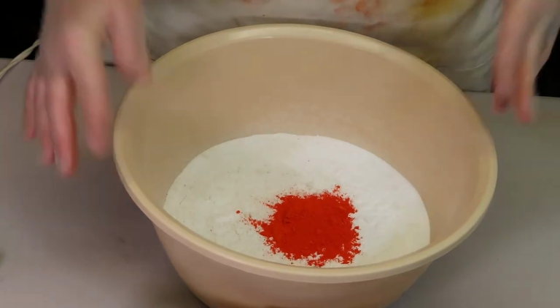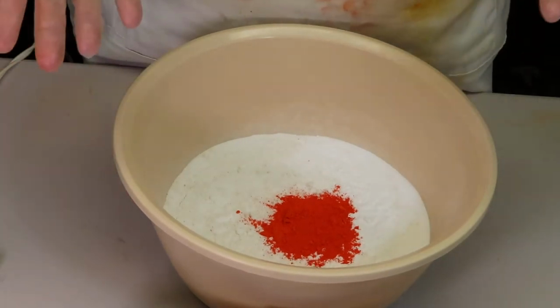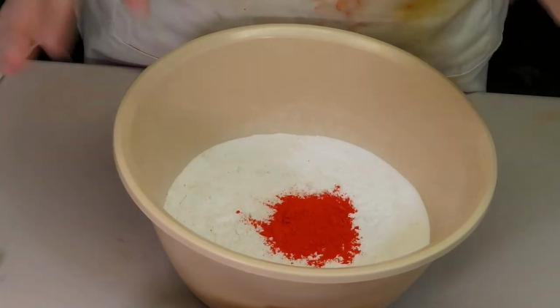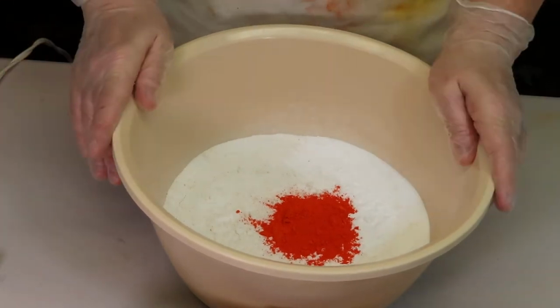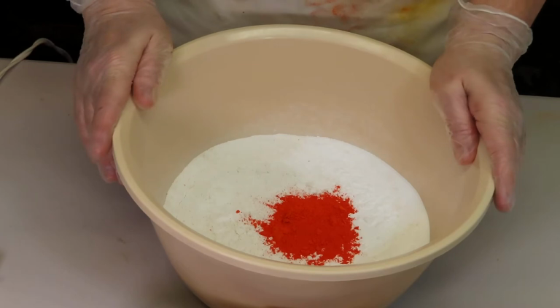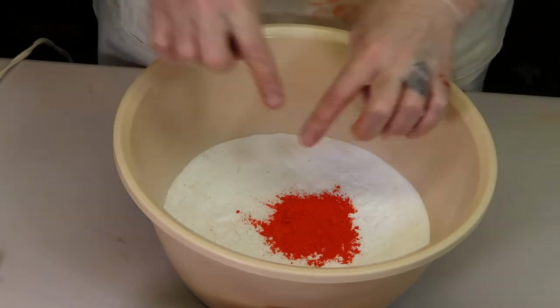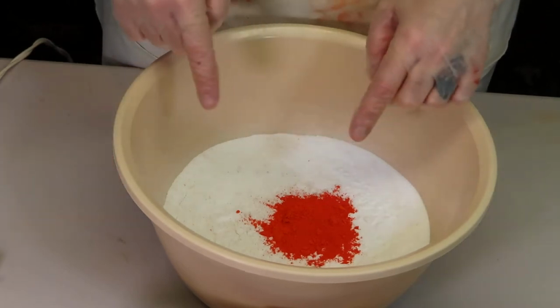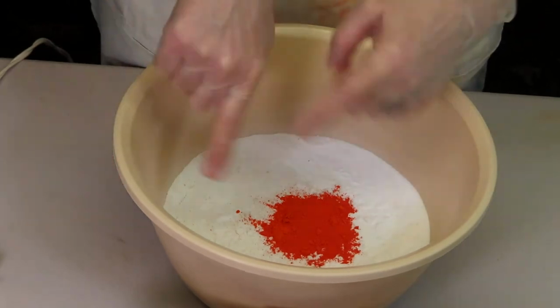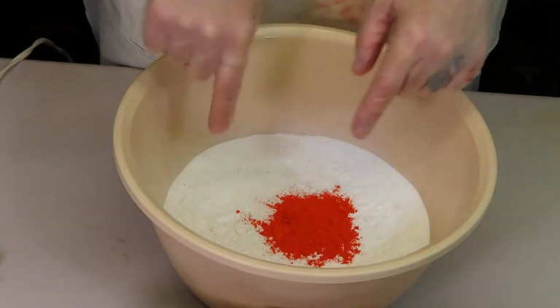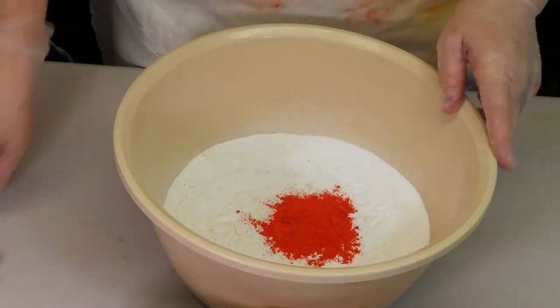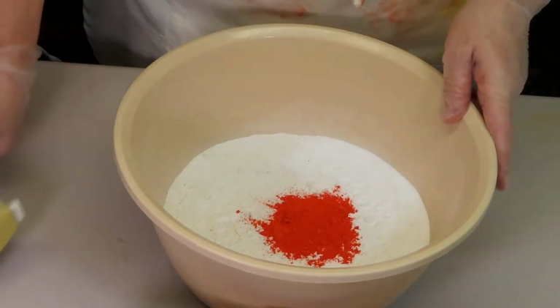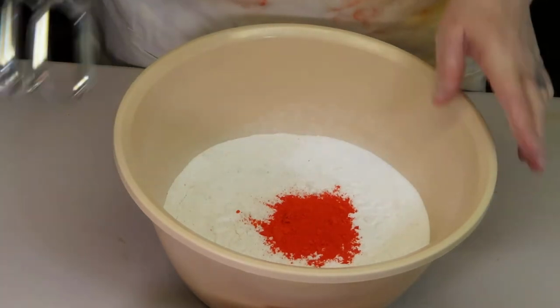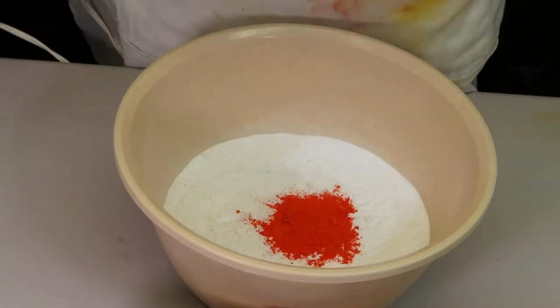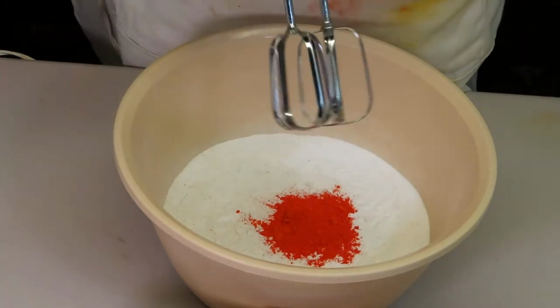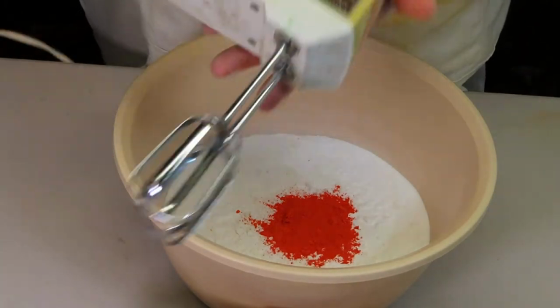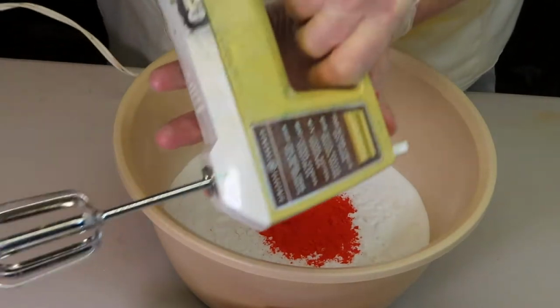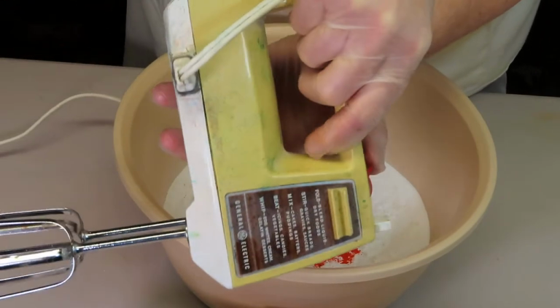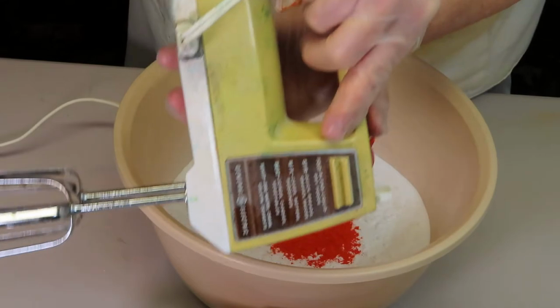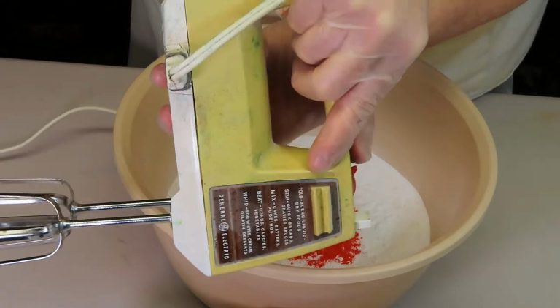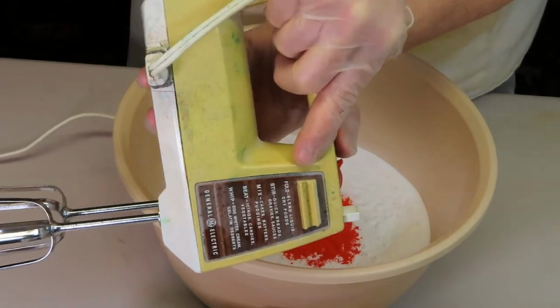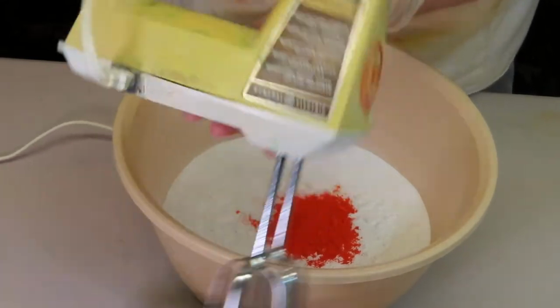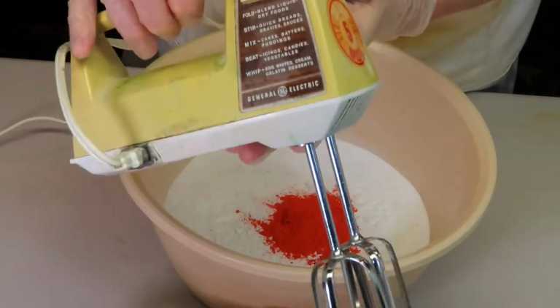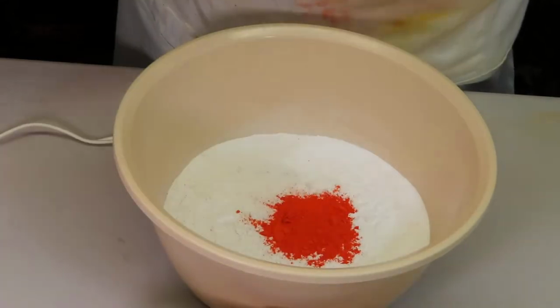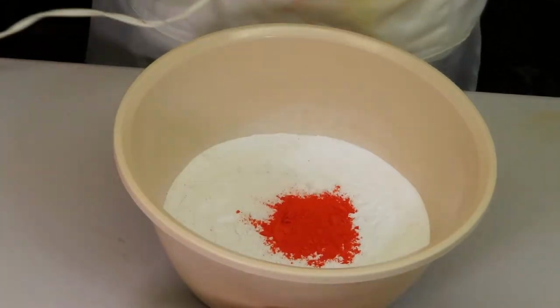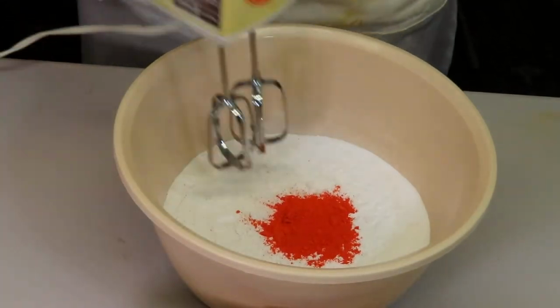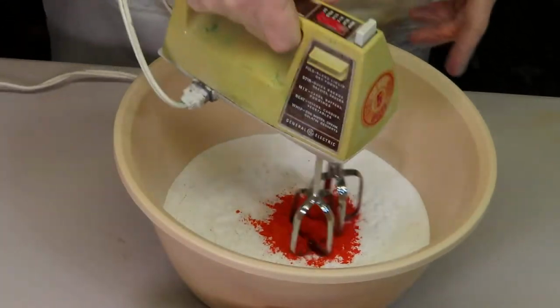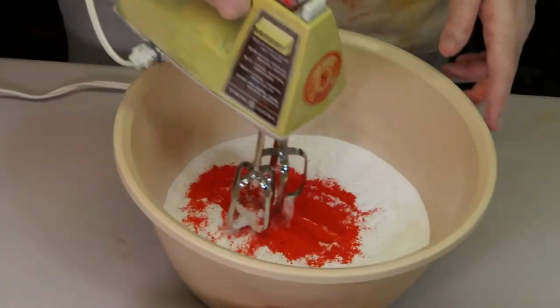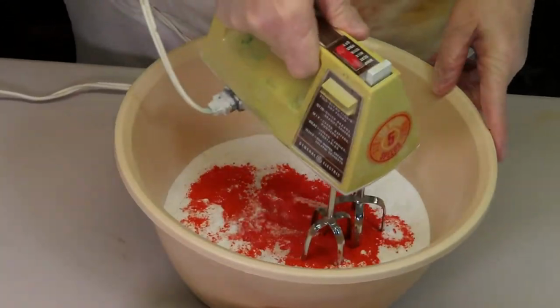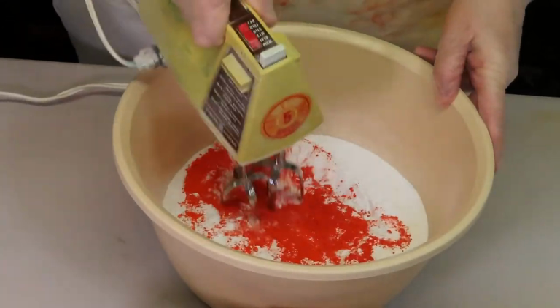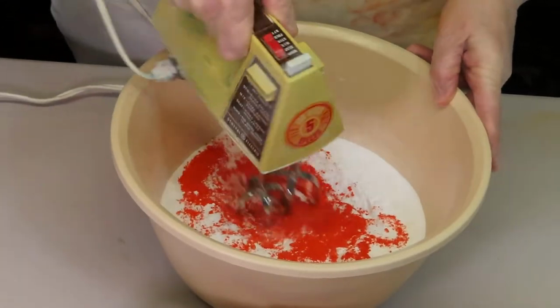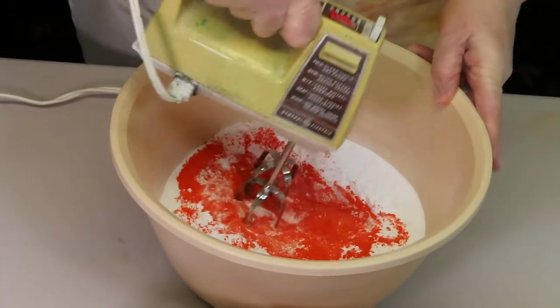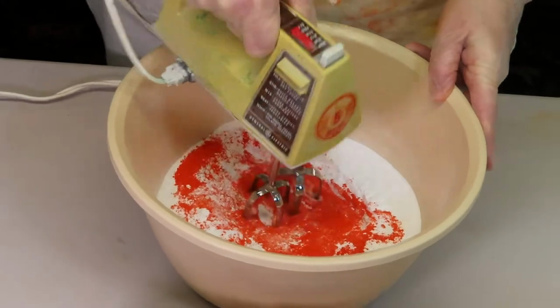First thing we're going to do is mix this all up with our handy dandy really old hand mixer. It's going to be a little bit loud, so forgive me for that.